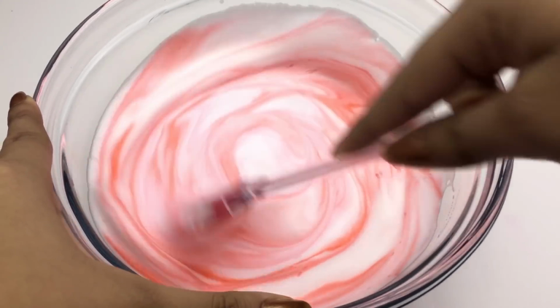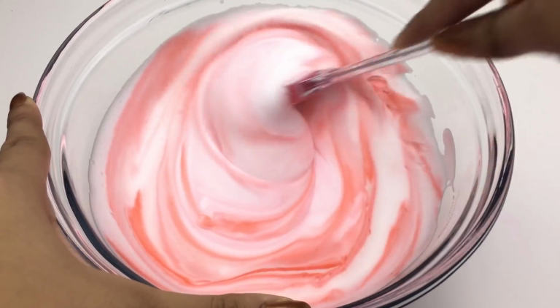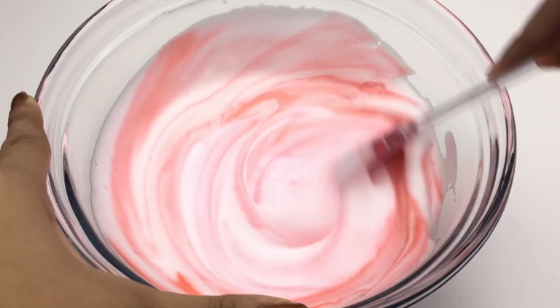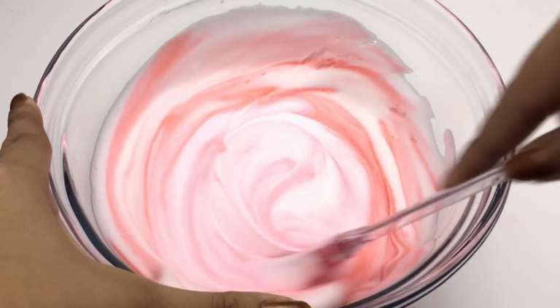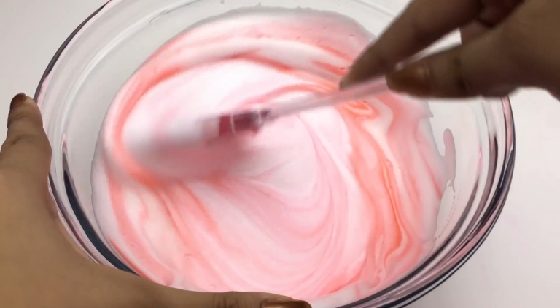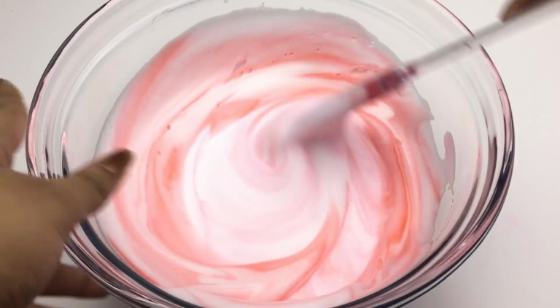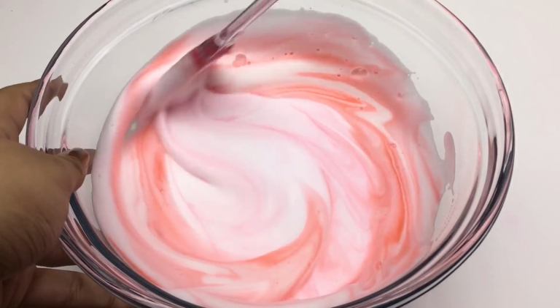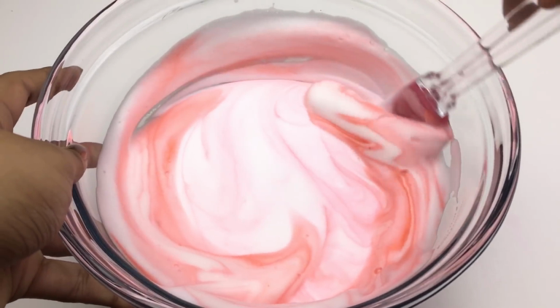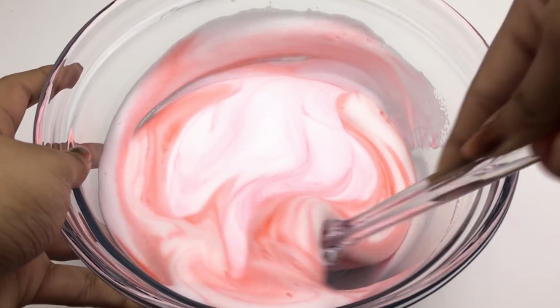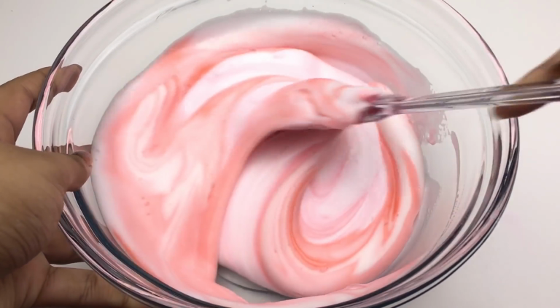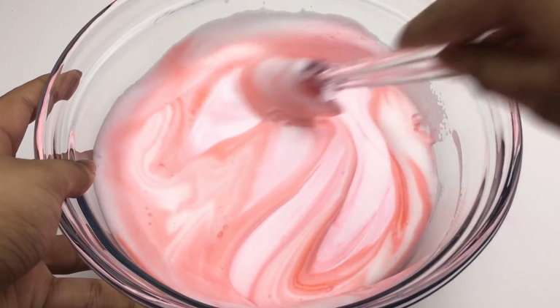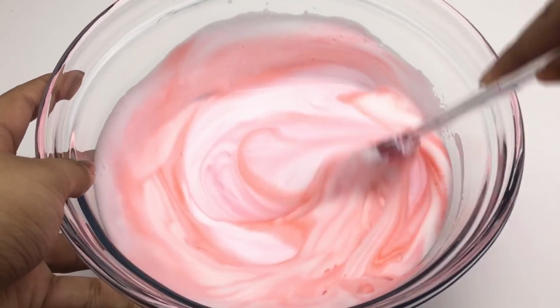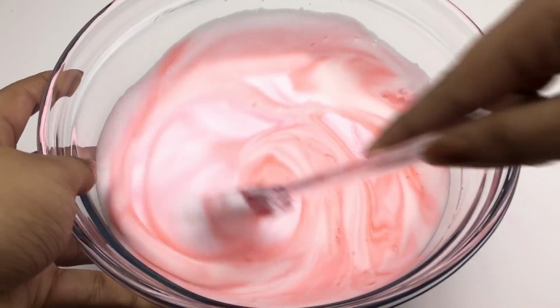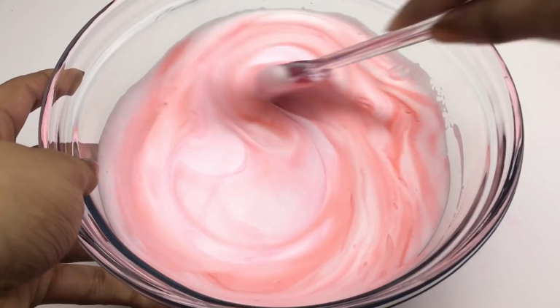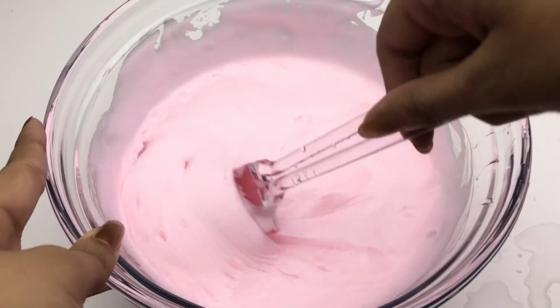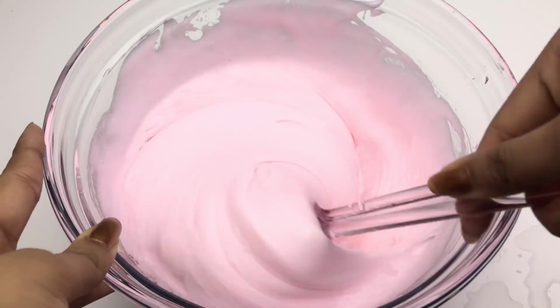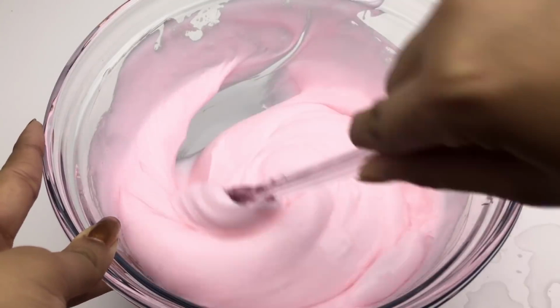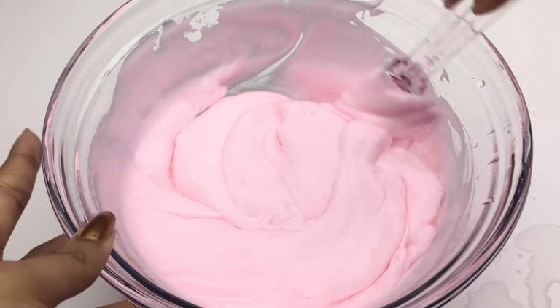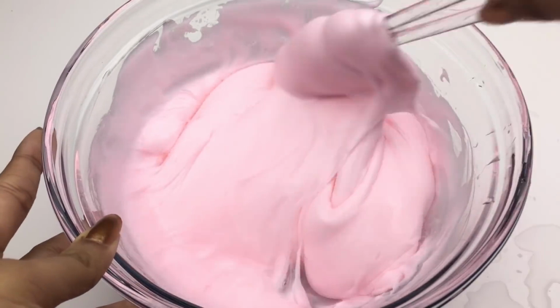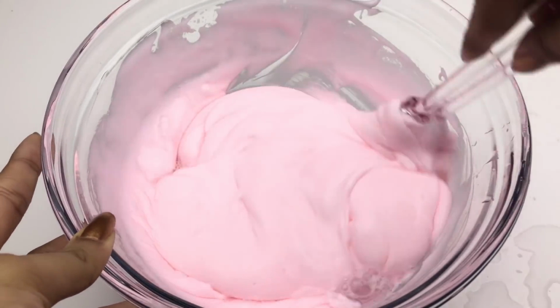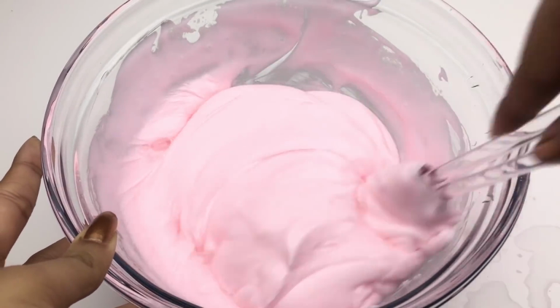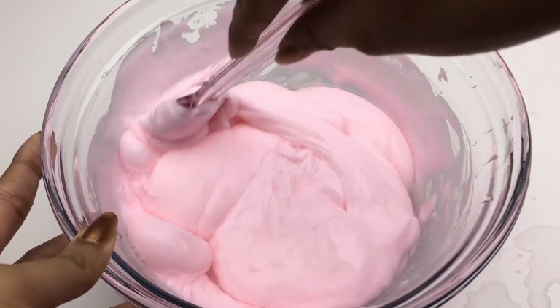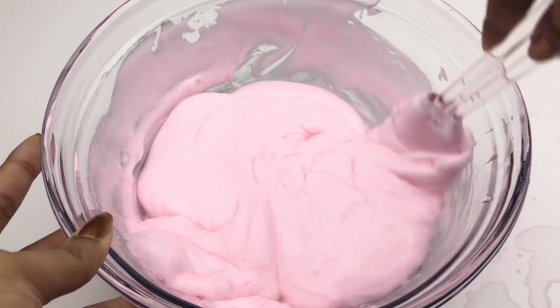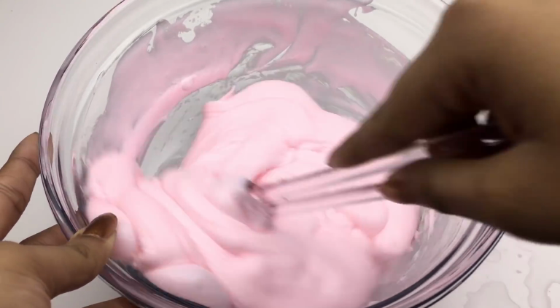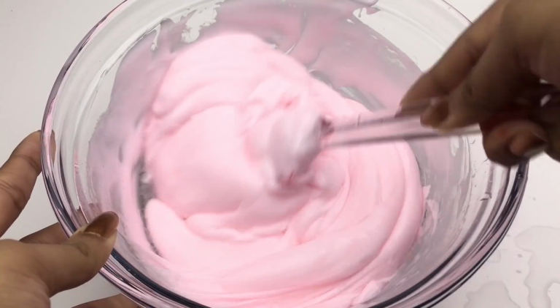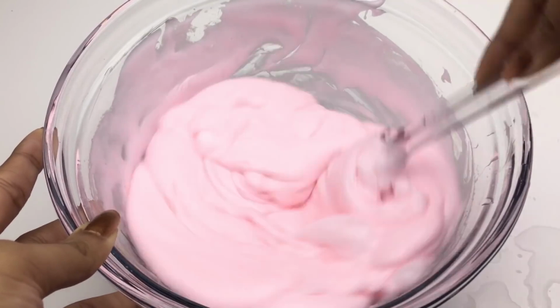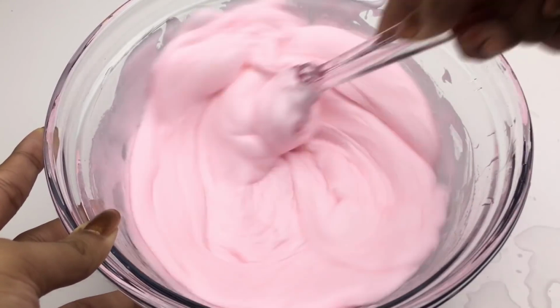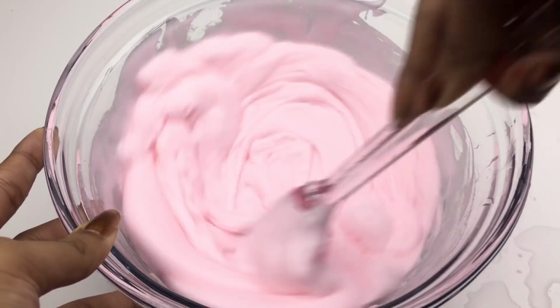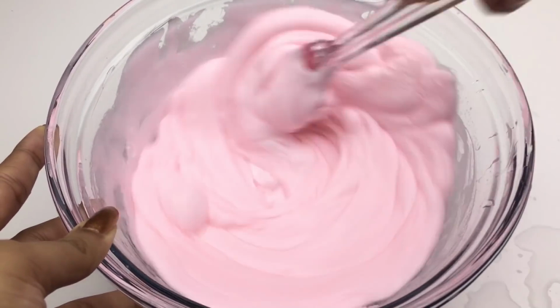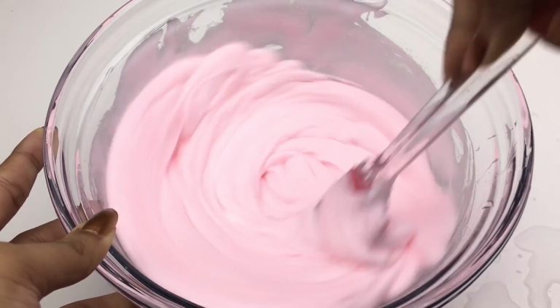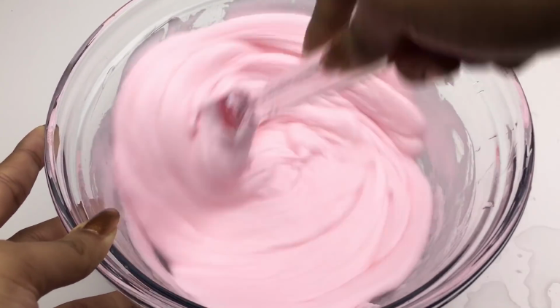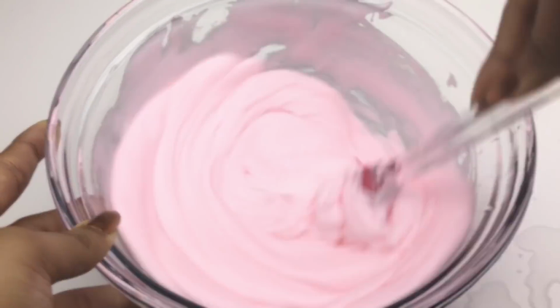I made my slime pink using some red food coloring, but you can make it whatever color you want, or even use a clear glue base if you want to.